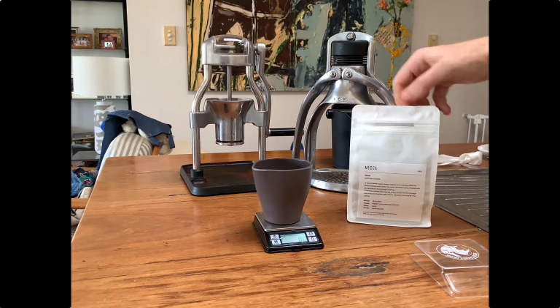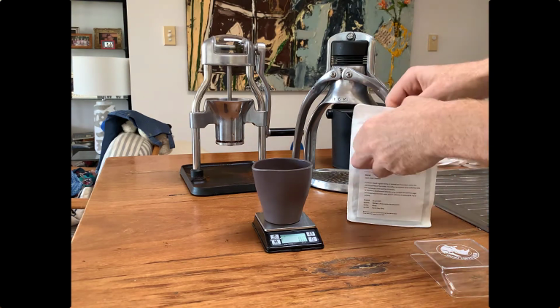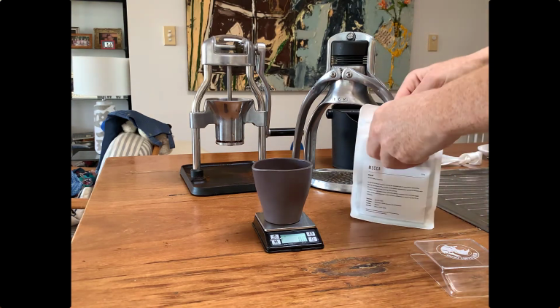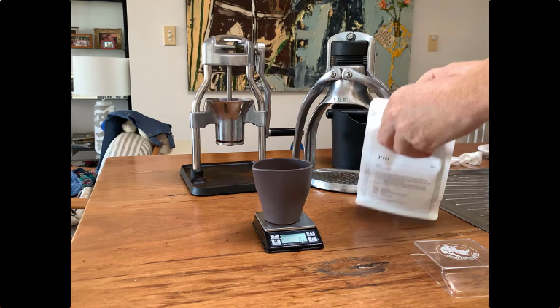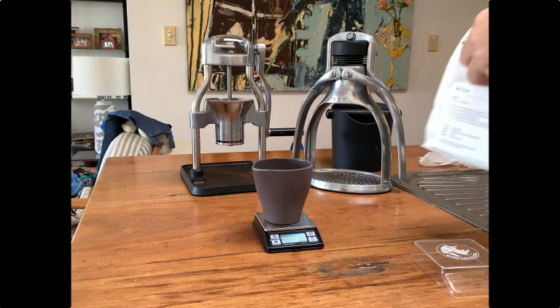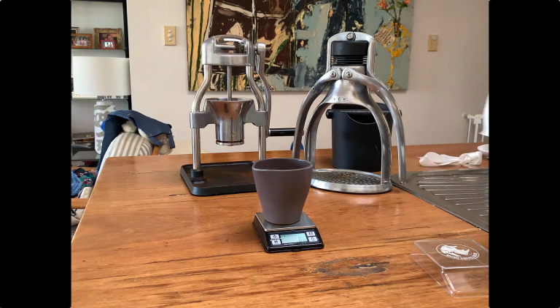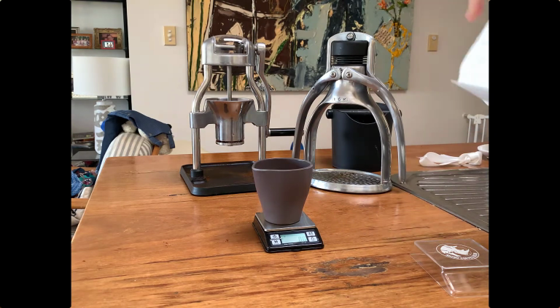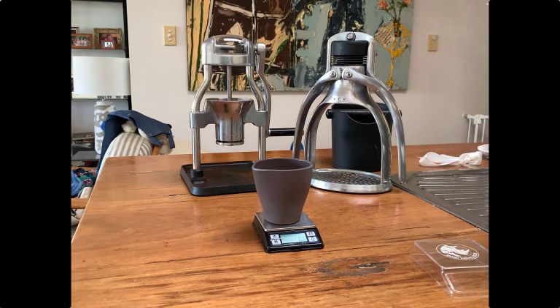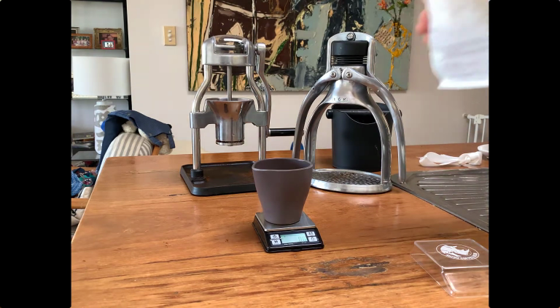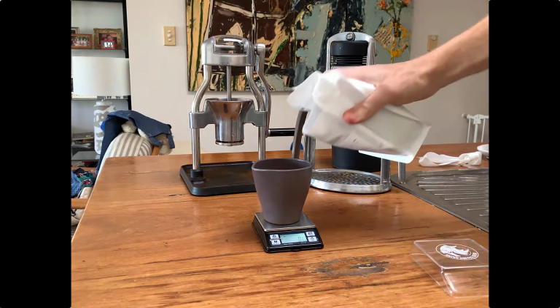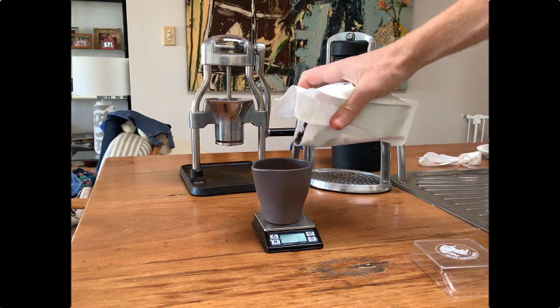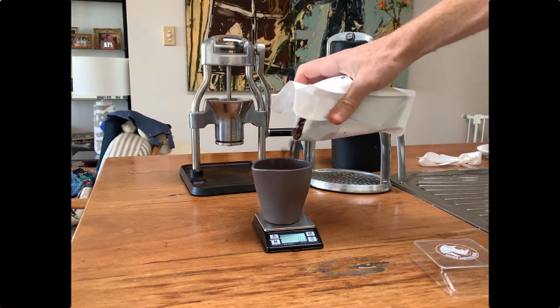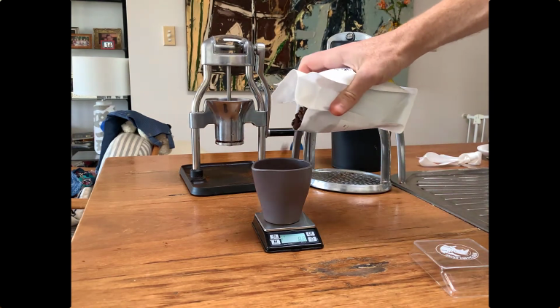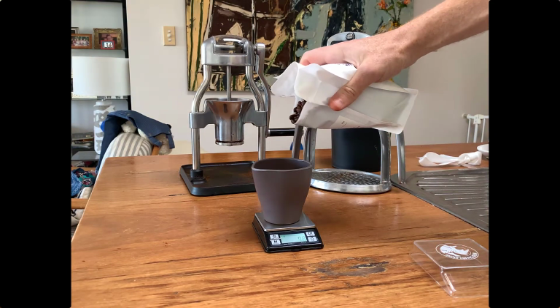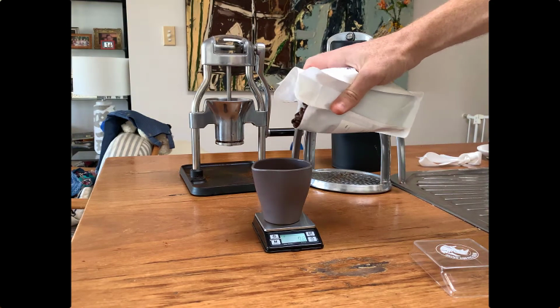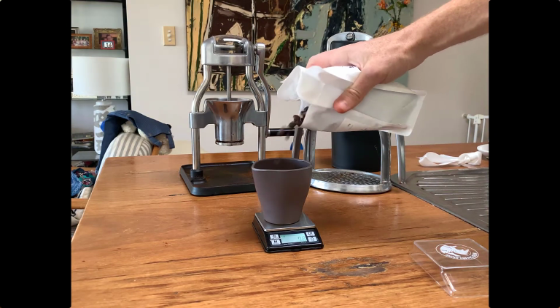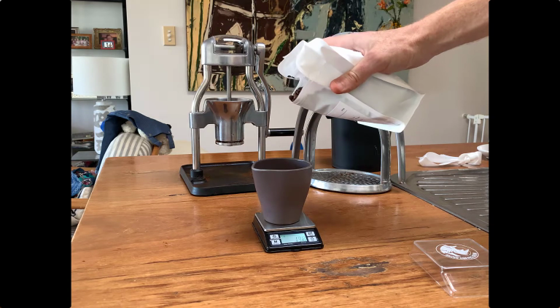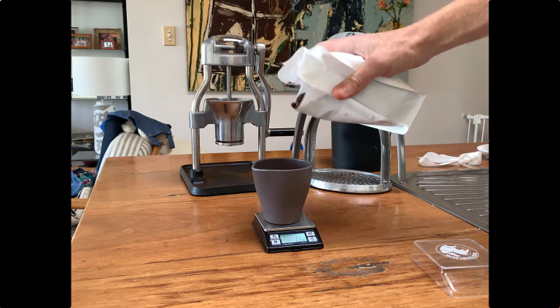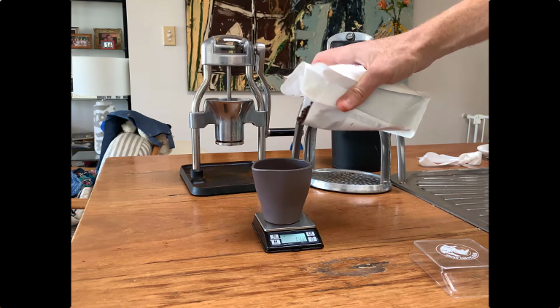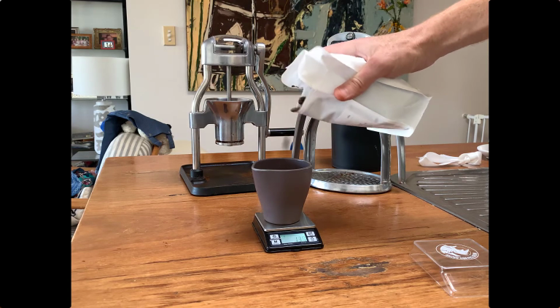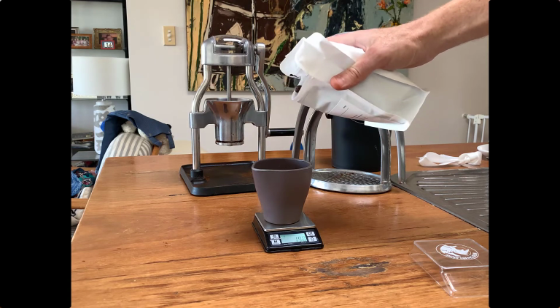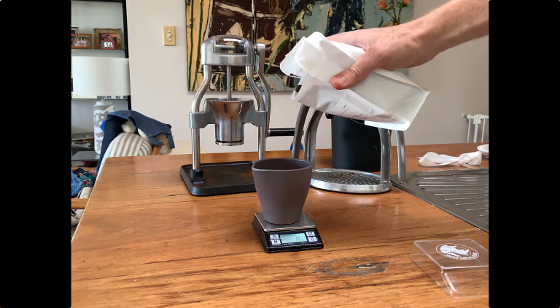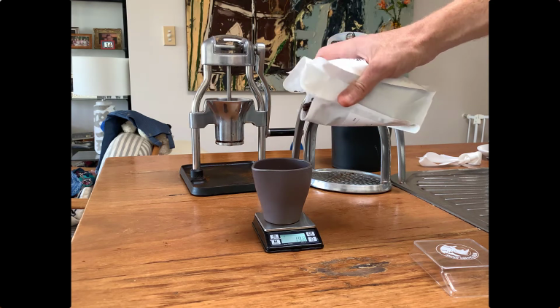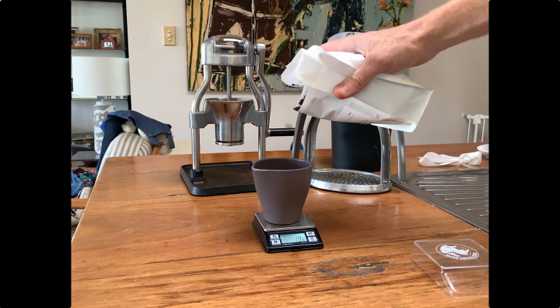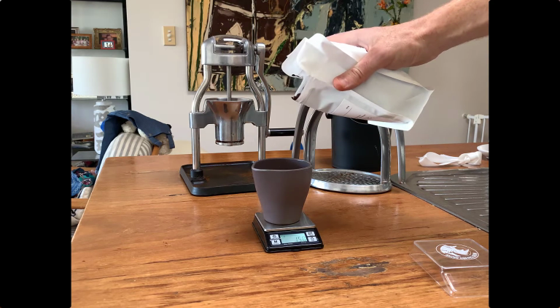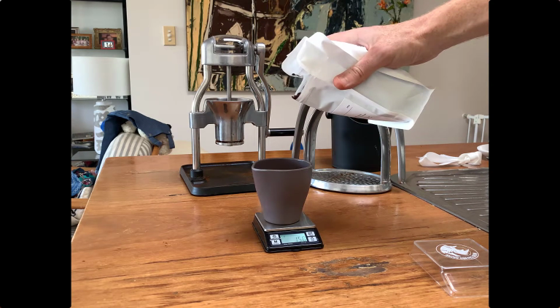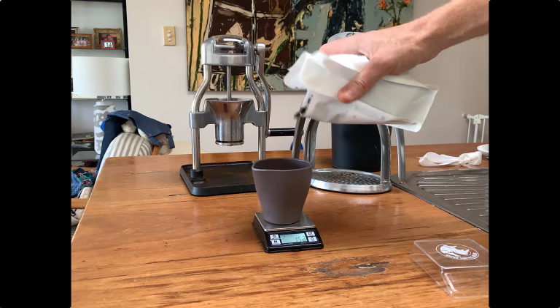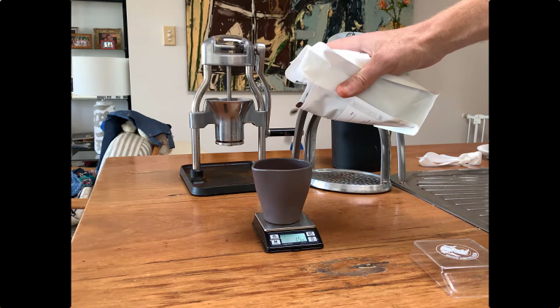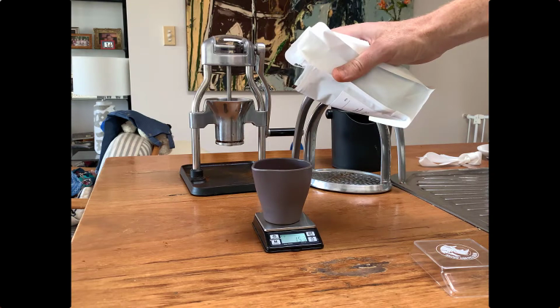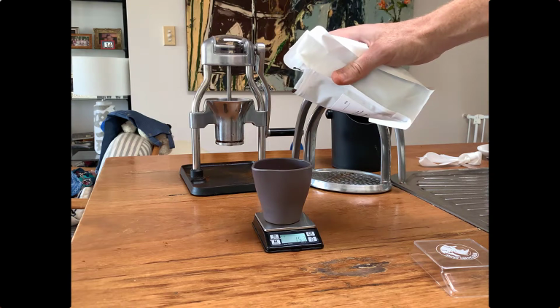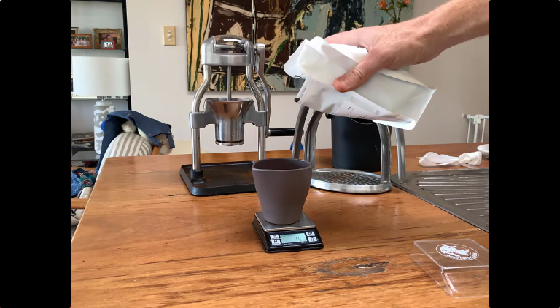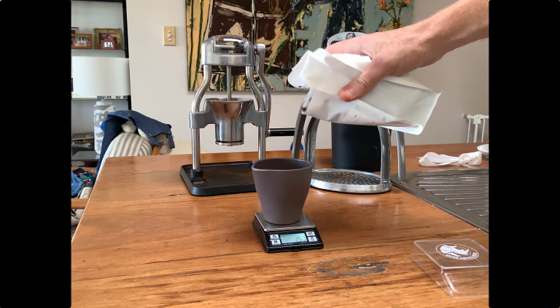Try and use beans that are as fresh as possible. Speak to the roaster and find out when those beans have been roasted — that will get the best outcome for your cup.